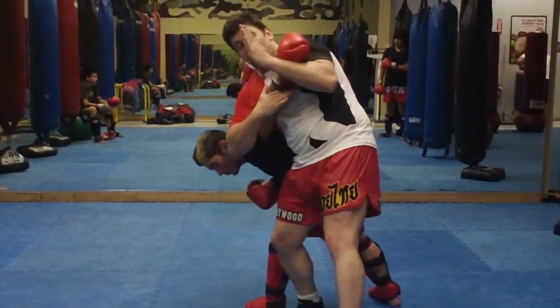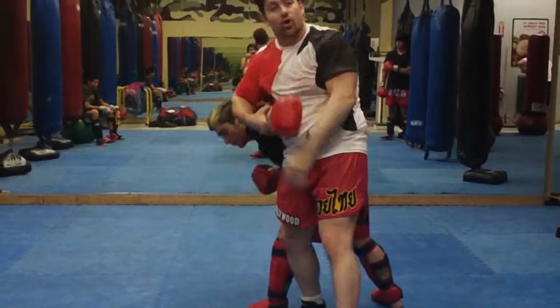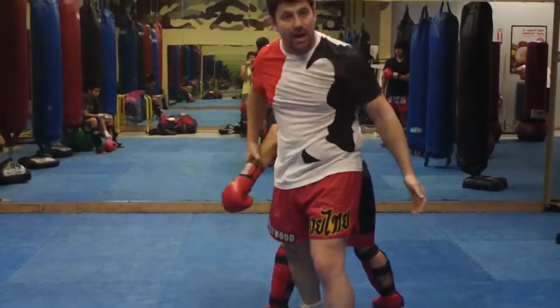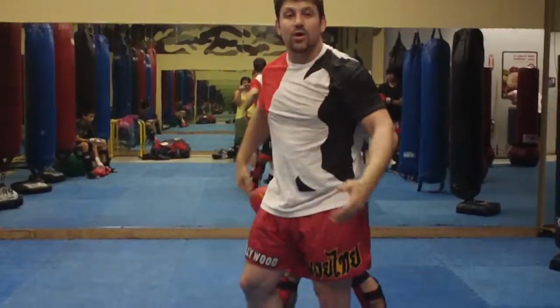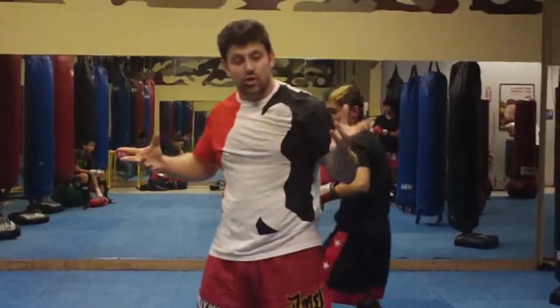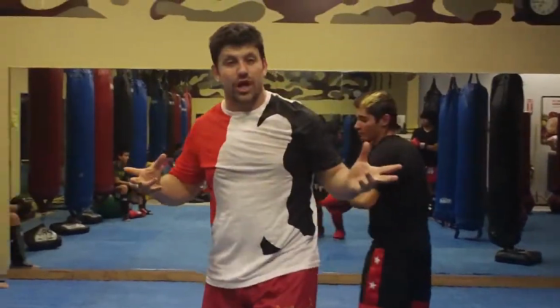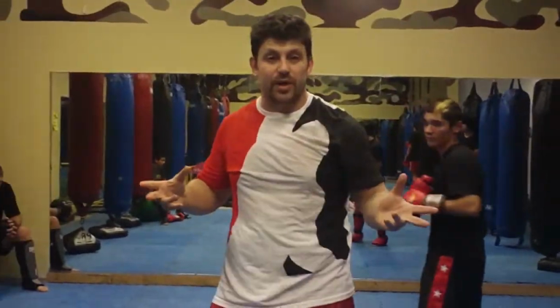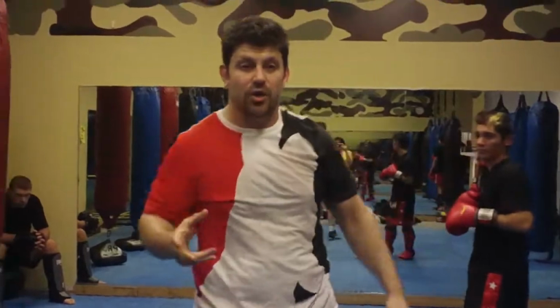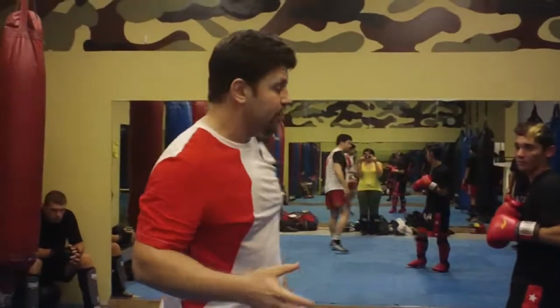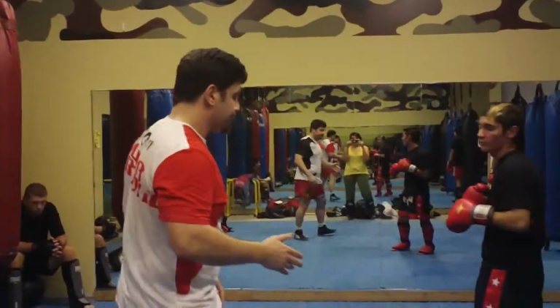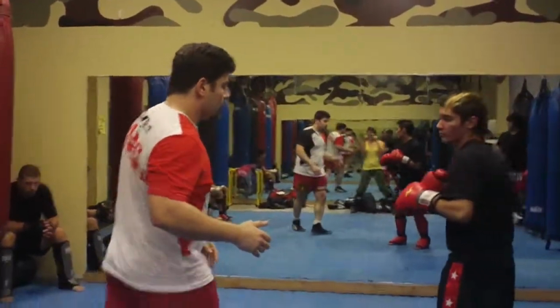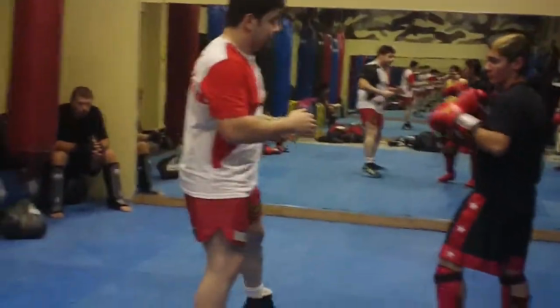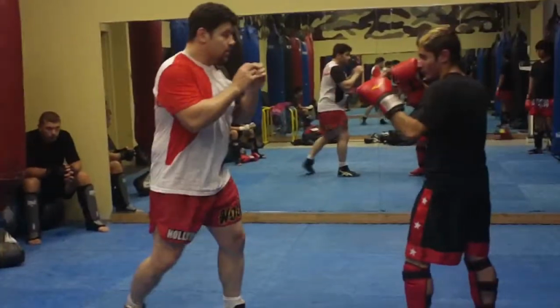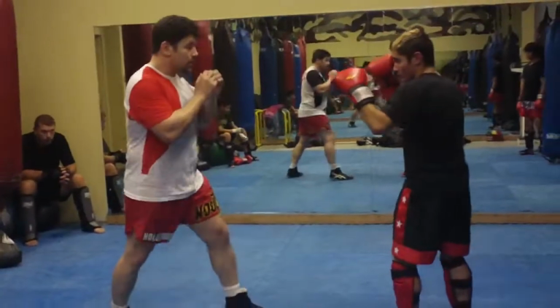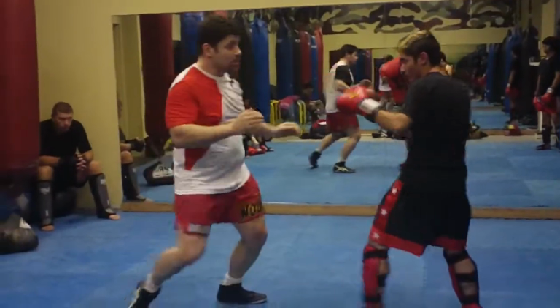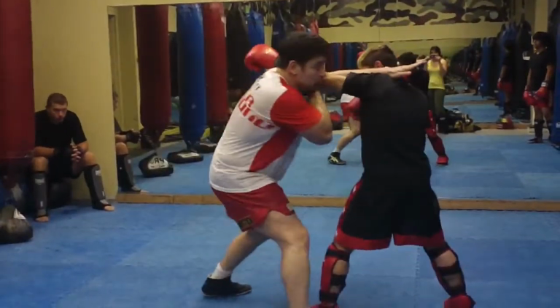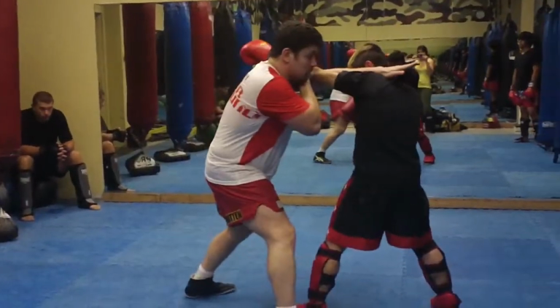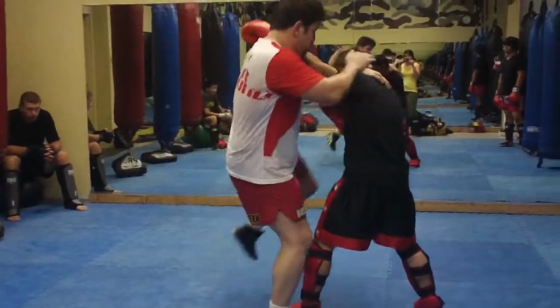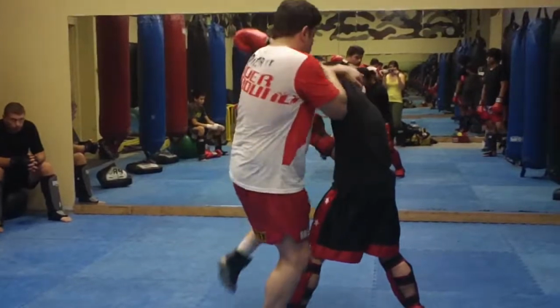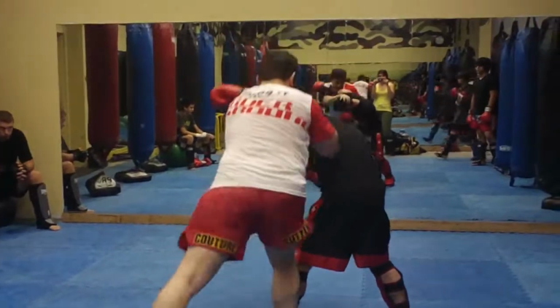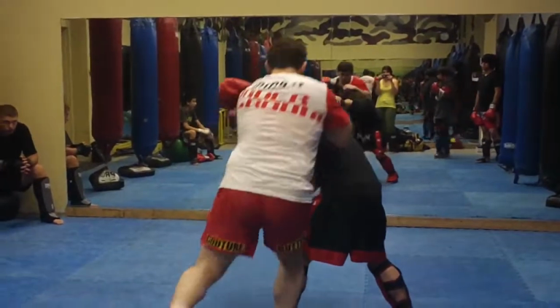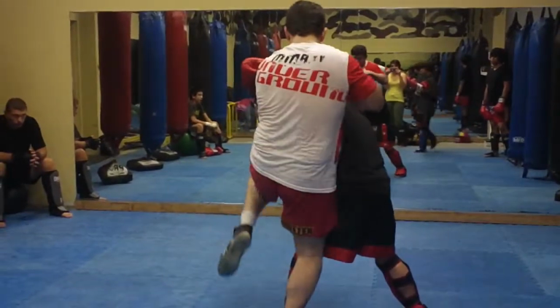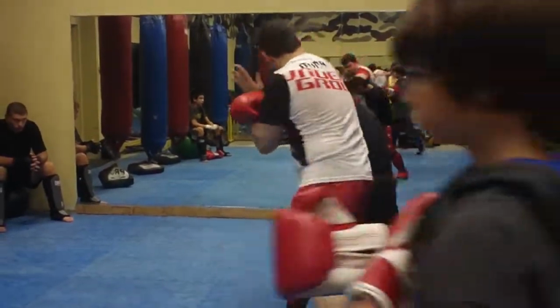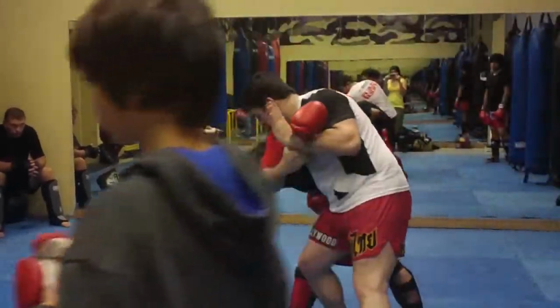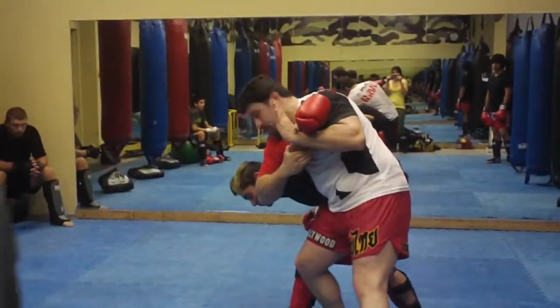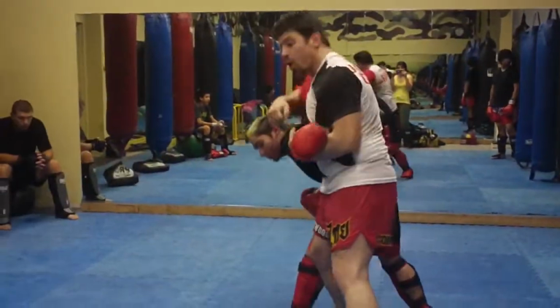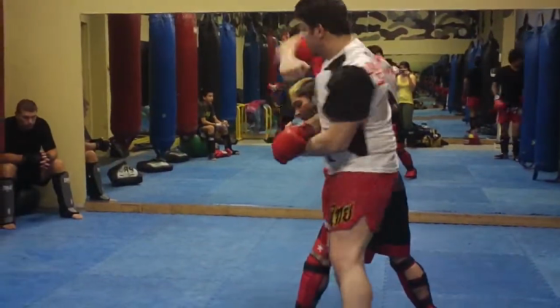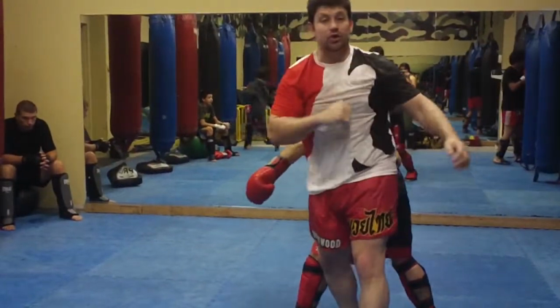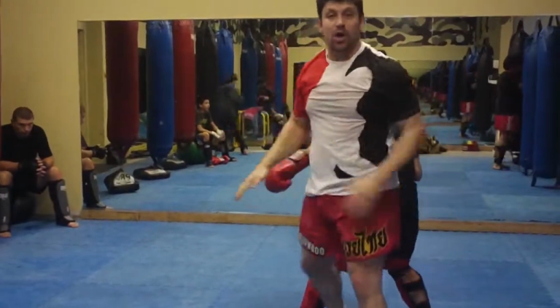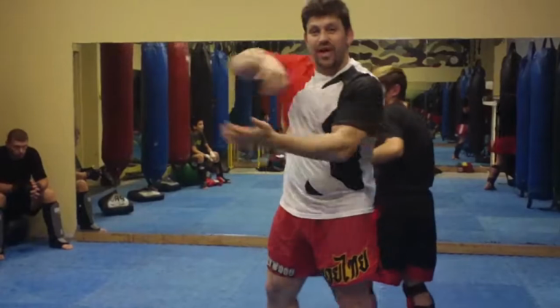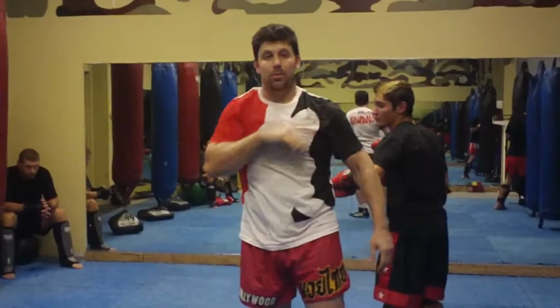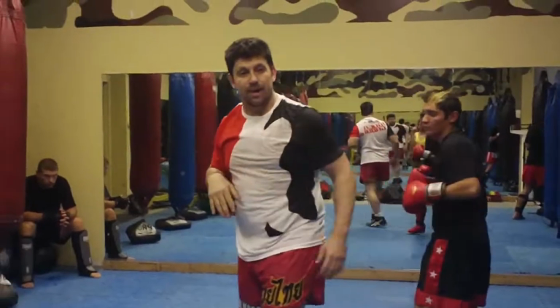If you wanted to go into grappling with that judo style armpit armbar, you could. Or you could just go deeper with the heavy elbow to the temple.